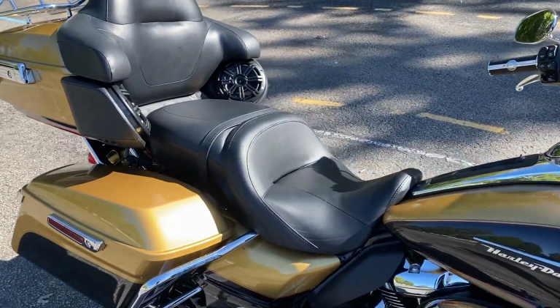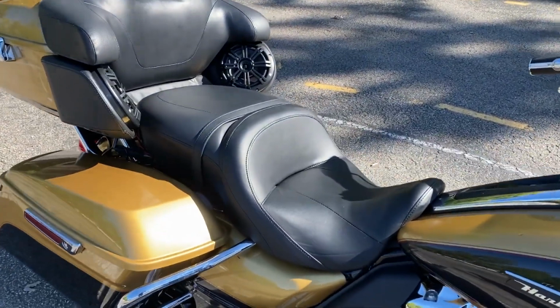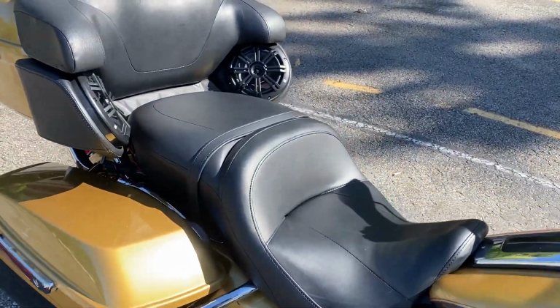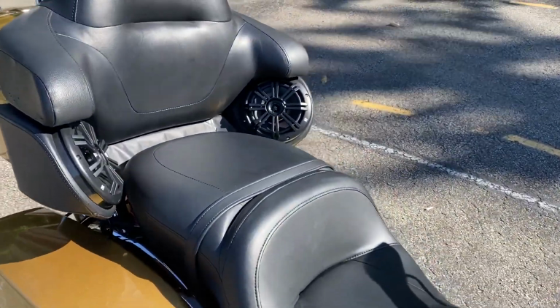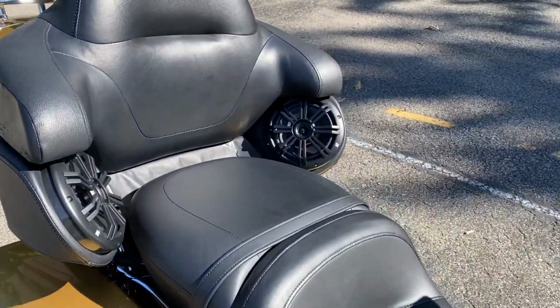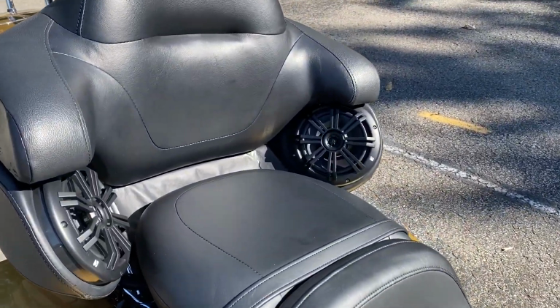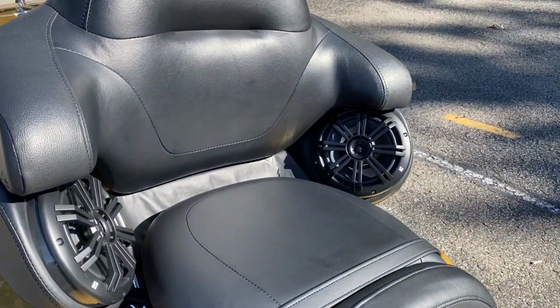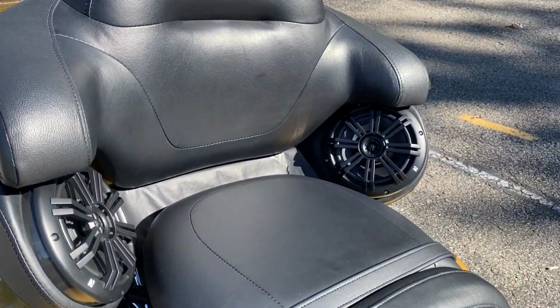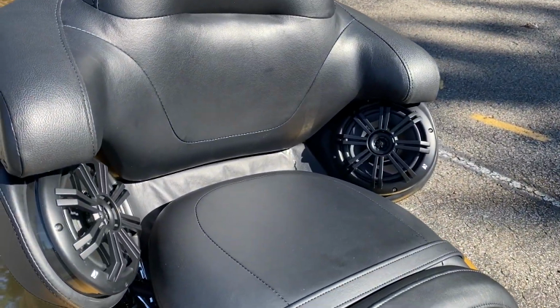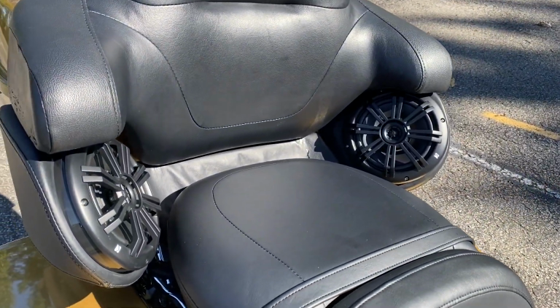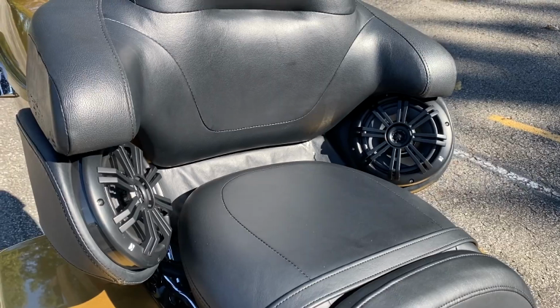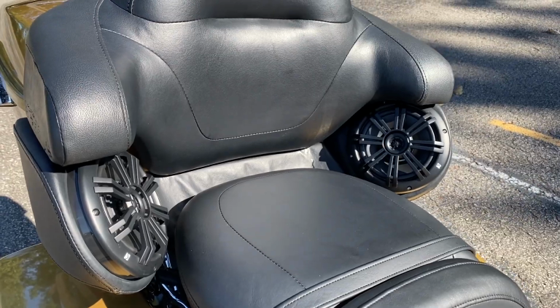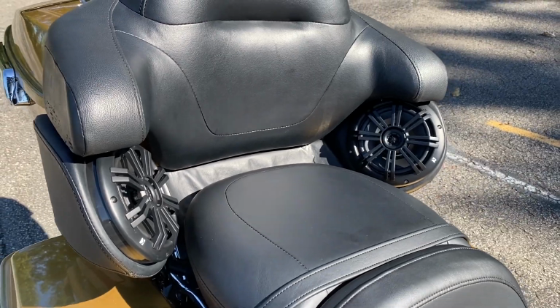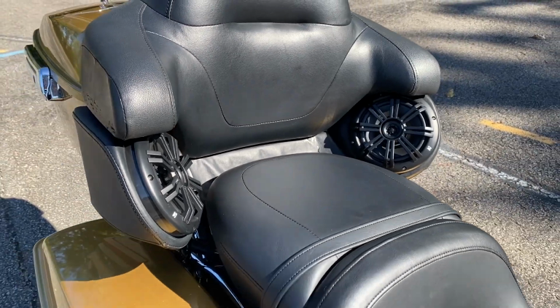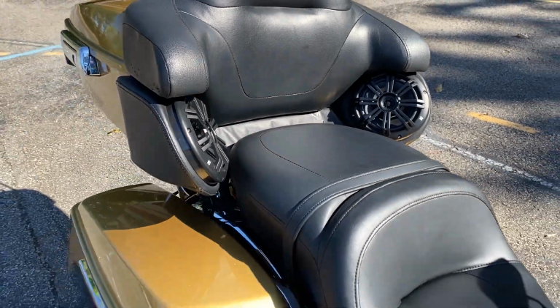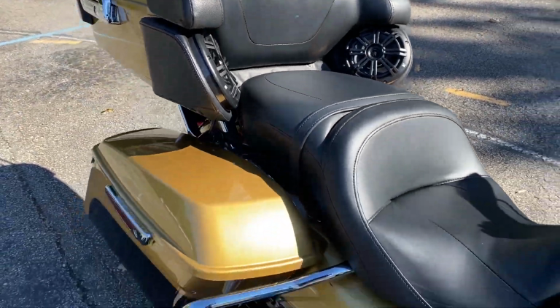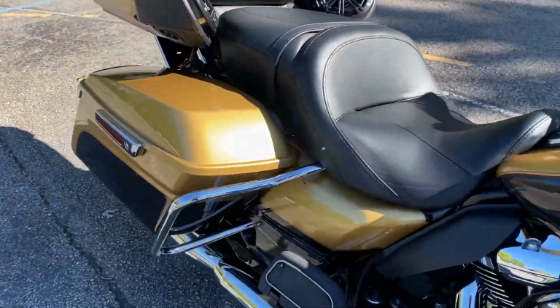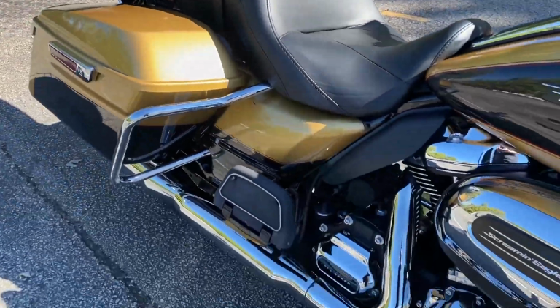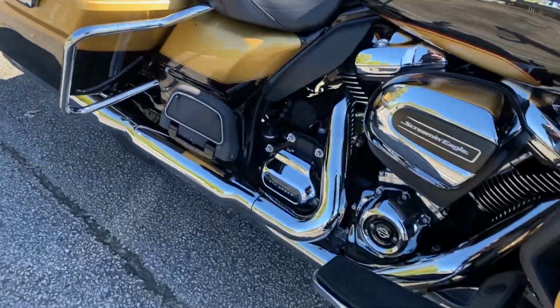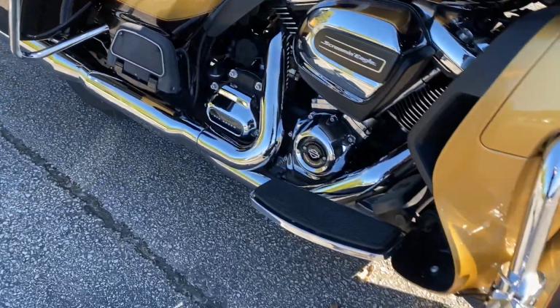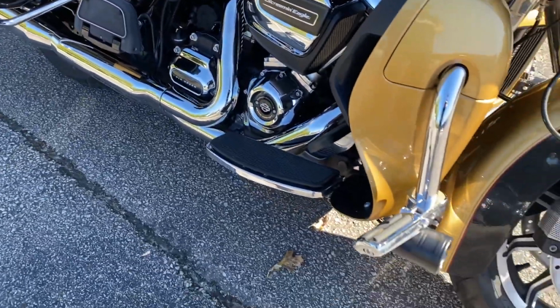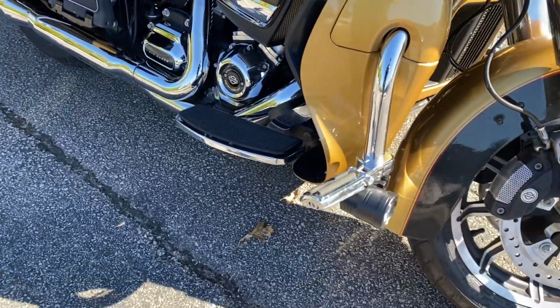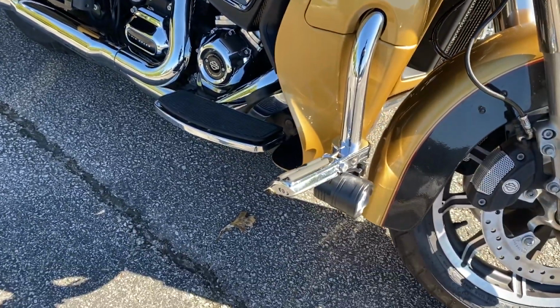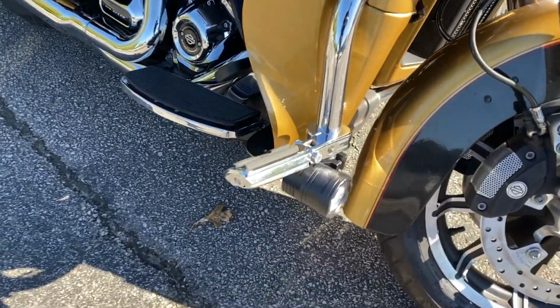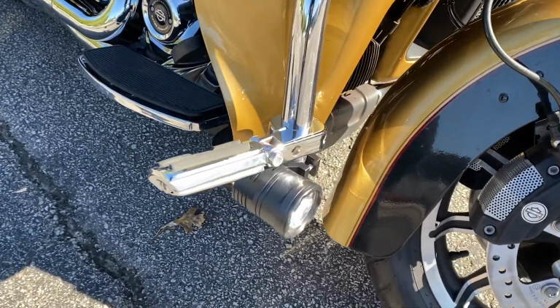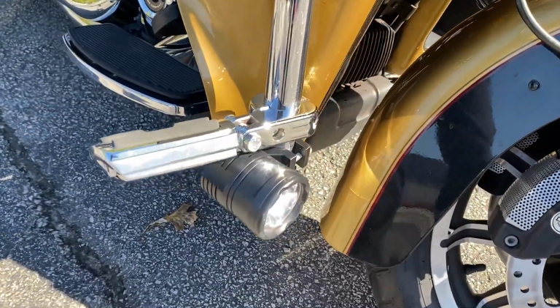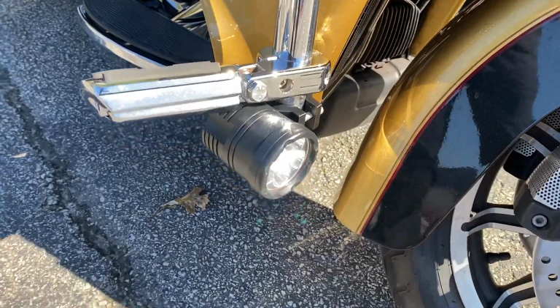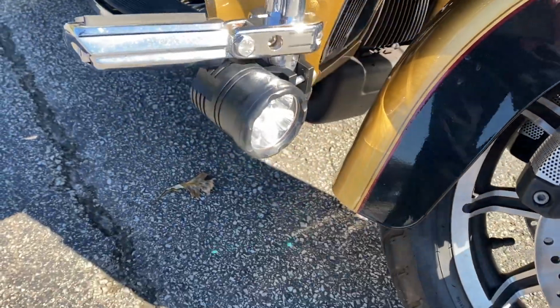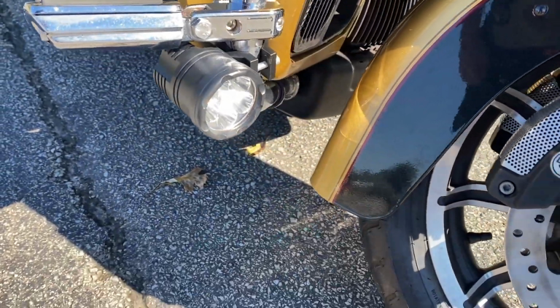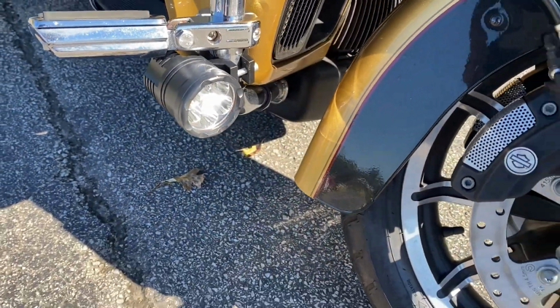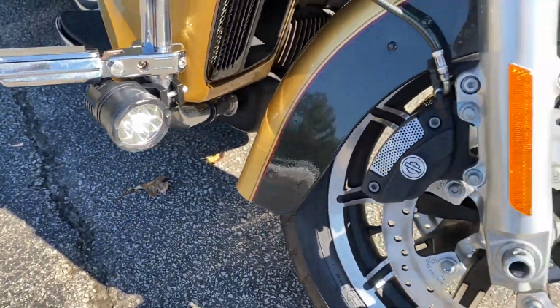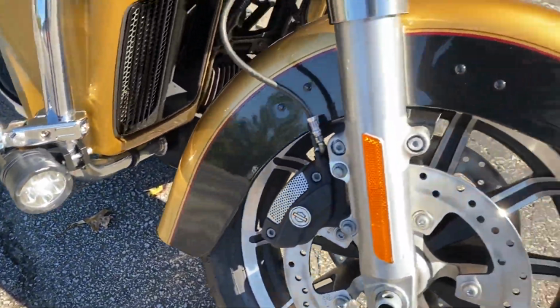You can see the upgraded speakers in the tour pack — I think those are Kicker Audio. Got the highway pegs and LED little fog lights there.